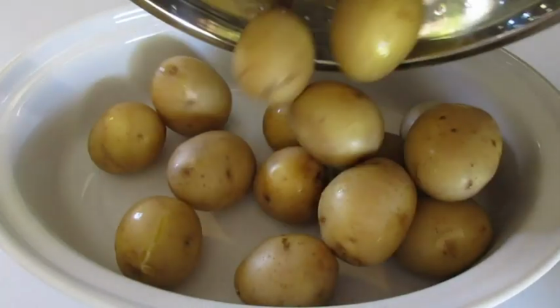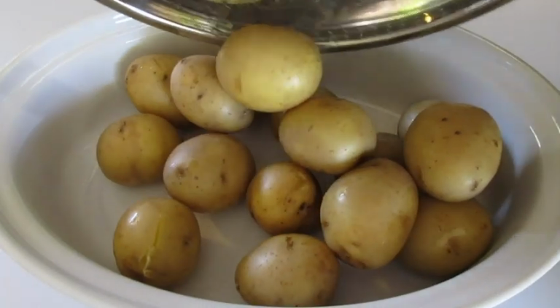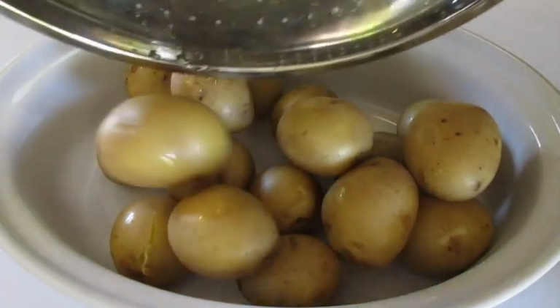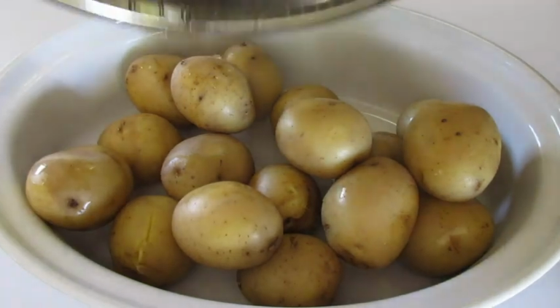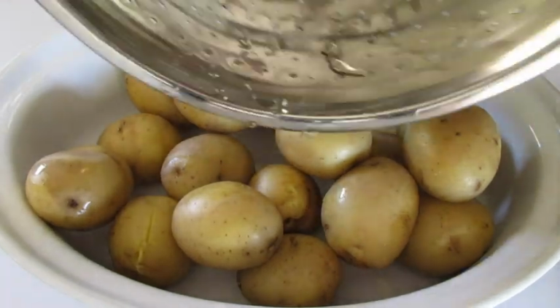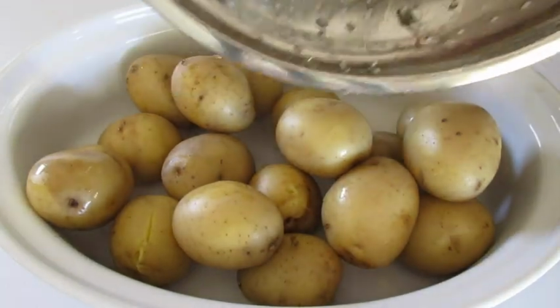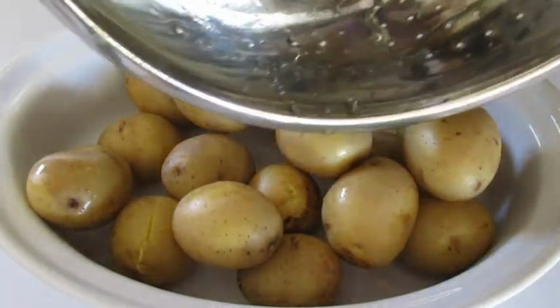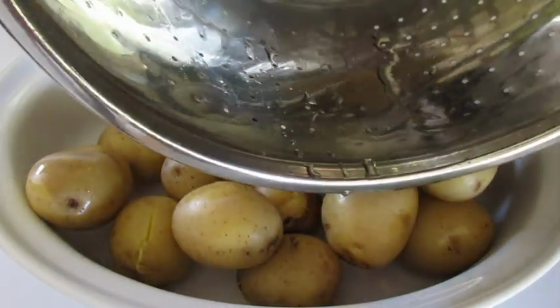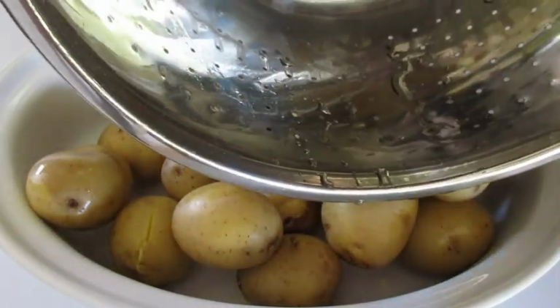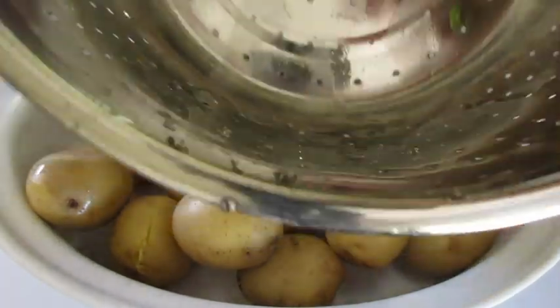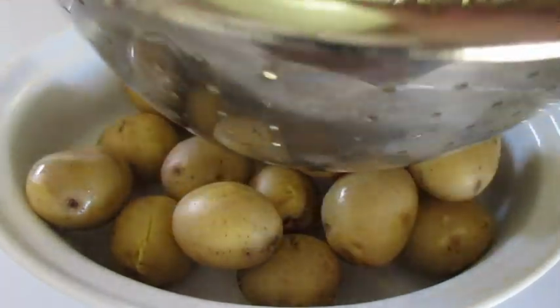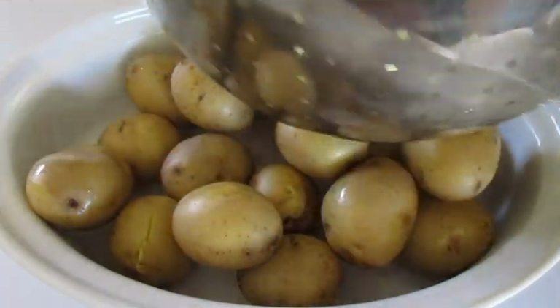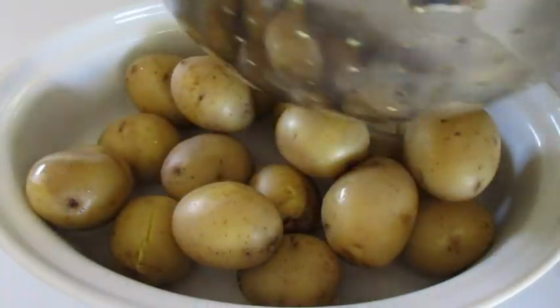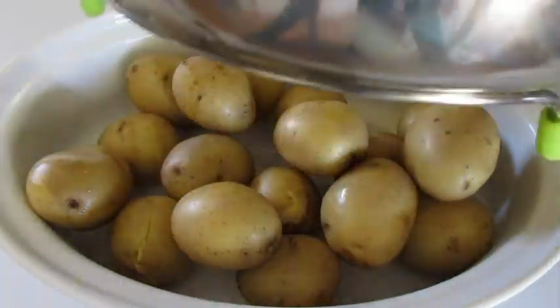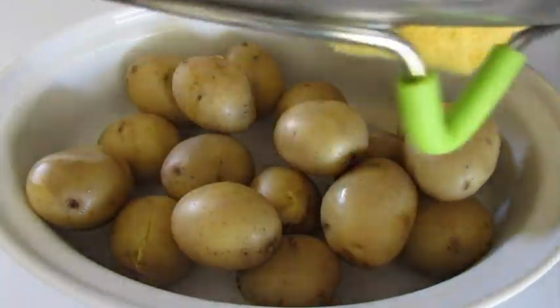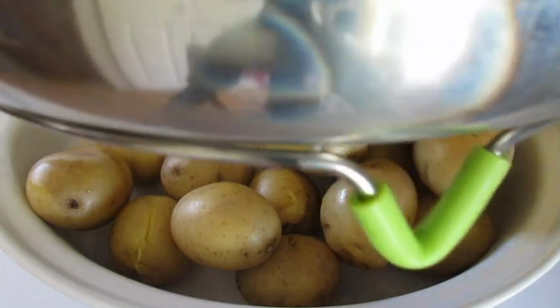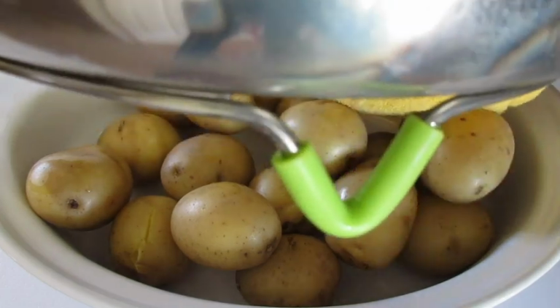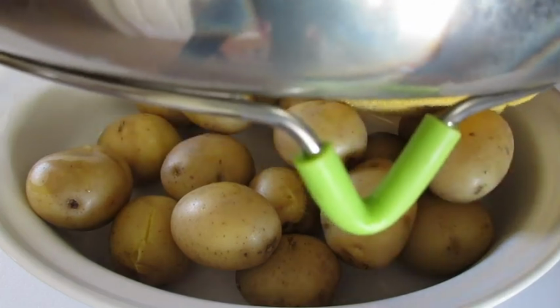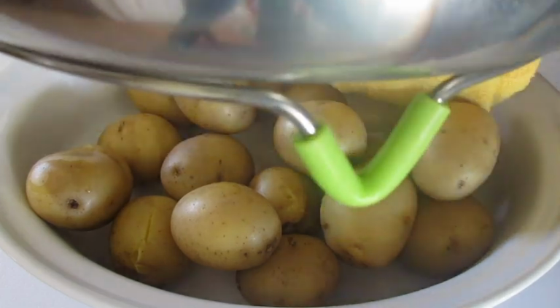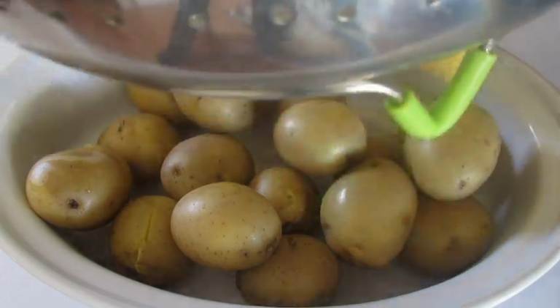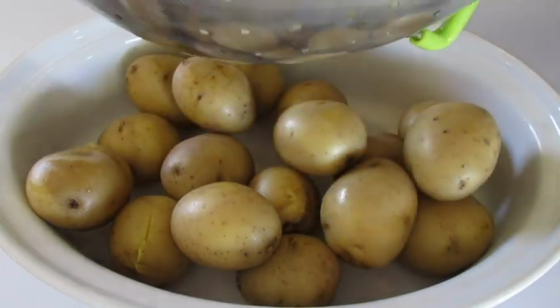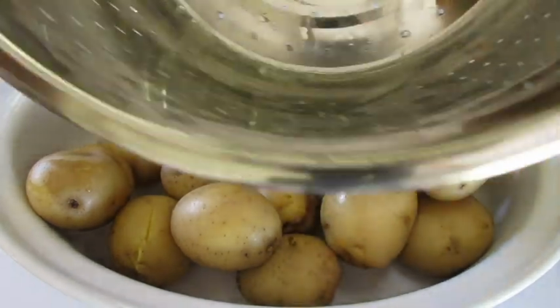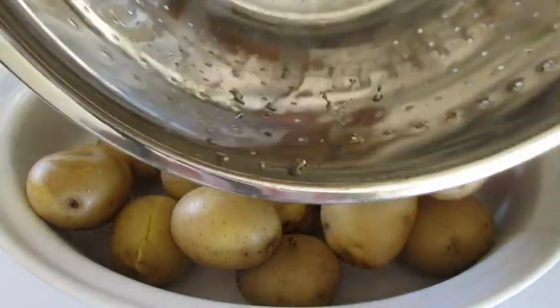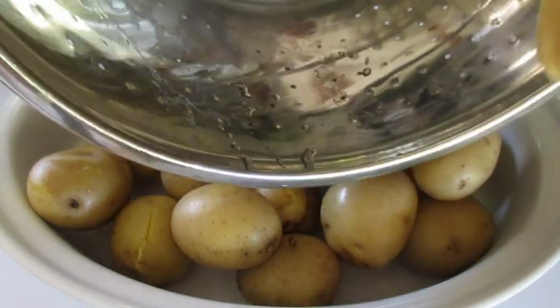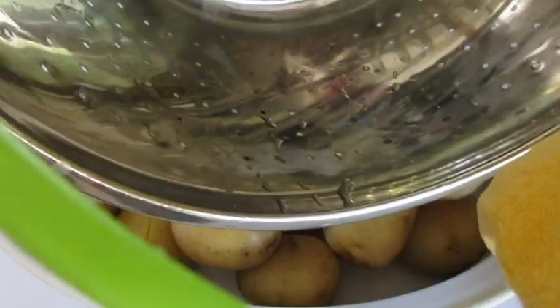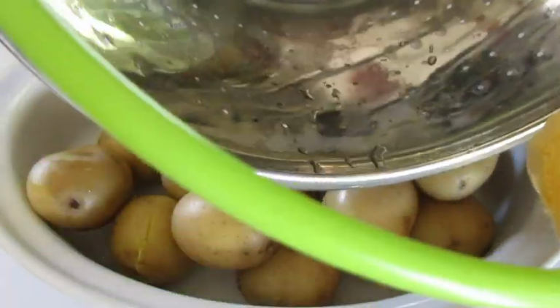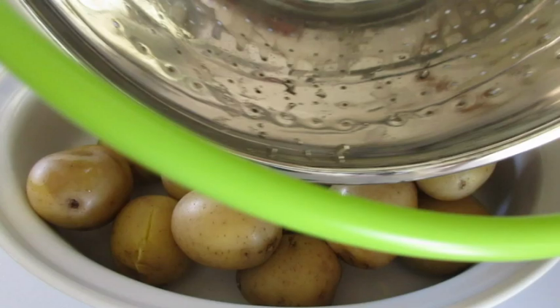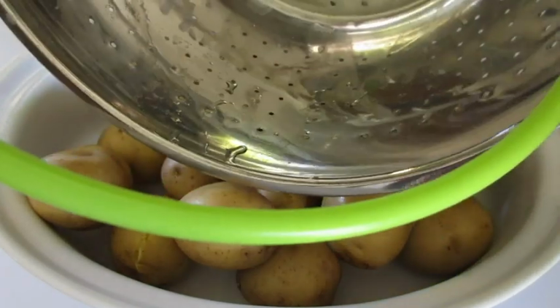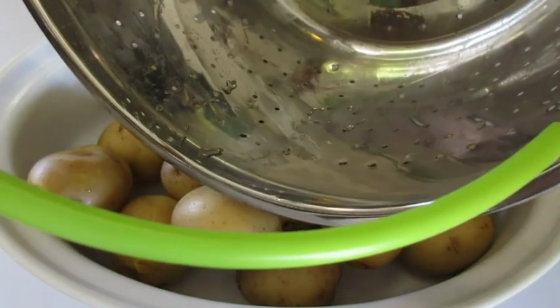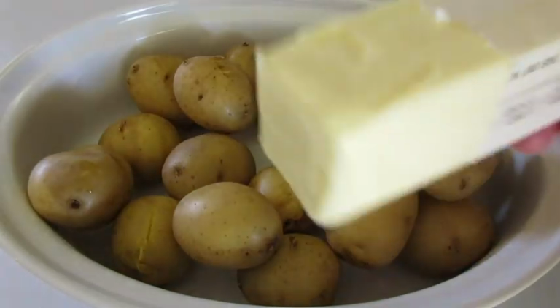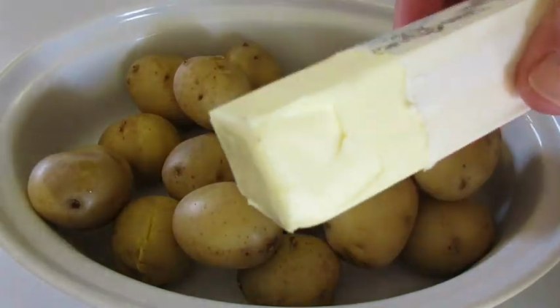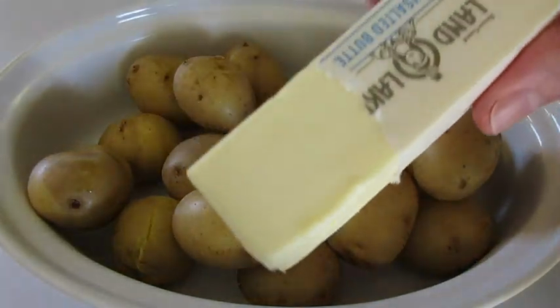If you're wondering where I got that steamer basket, it's from Saga Home — you can purchase it on Amazon. I love the silicone tips on the bottom and the silicone handle it has.